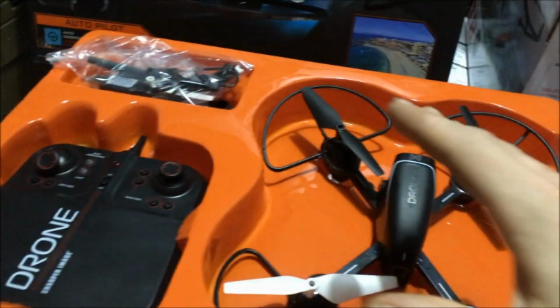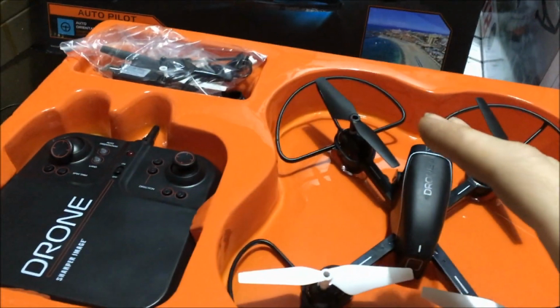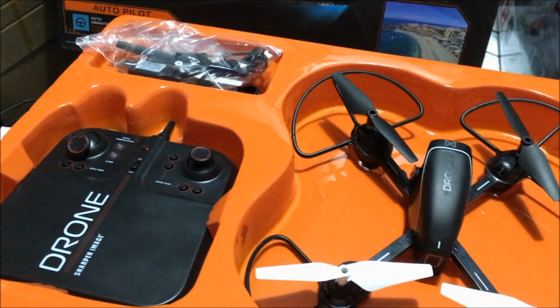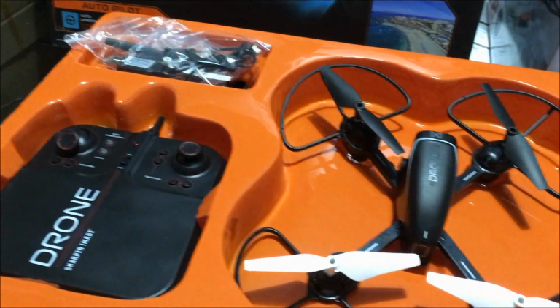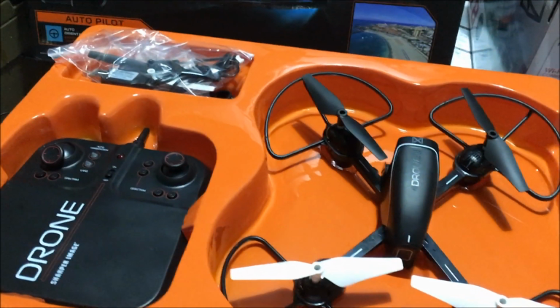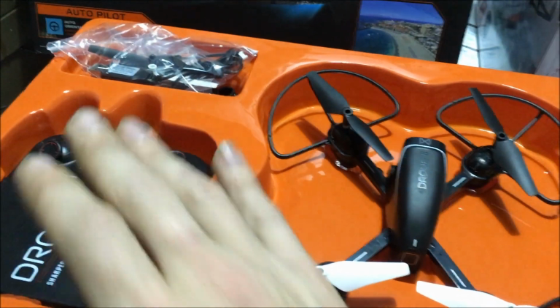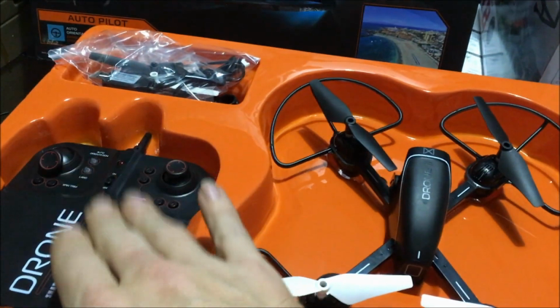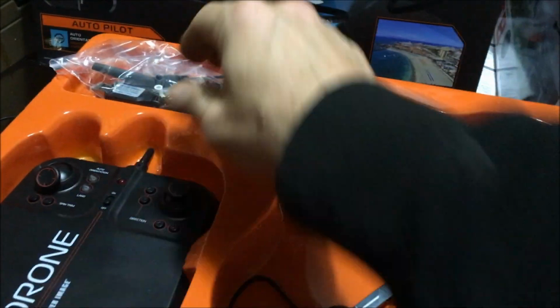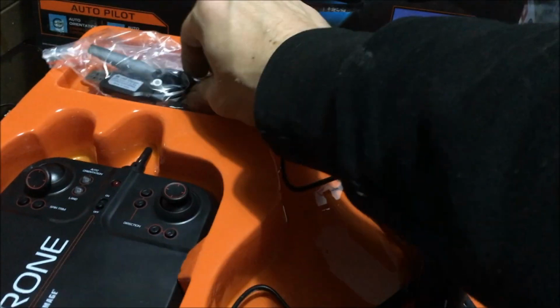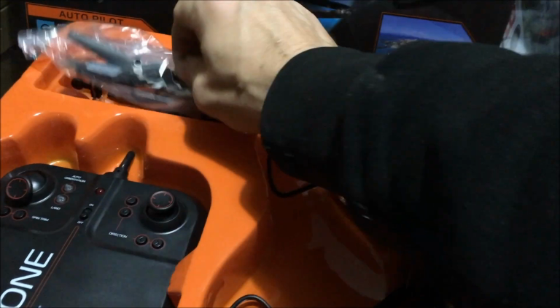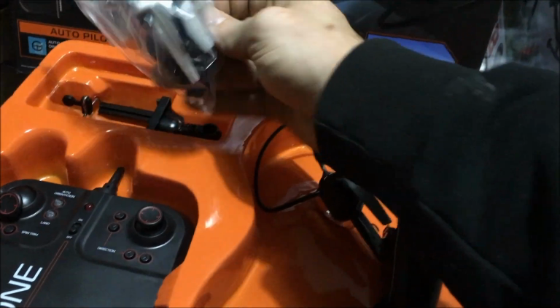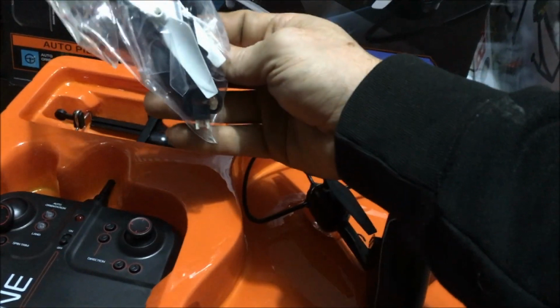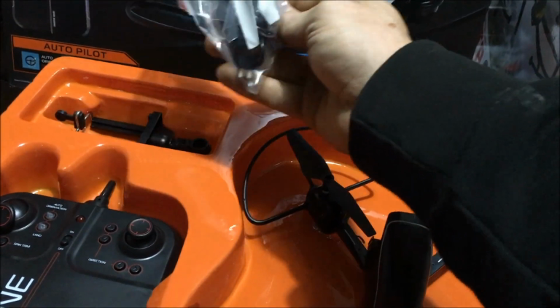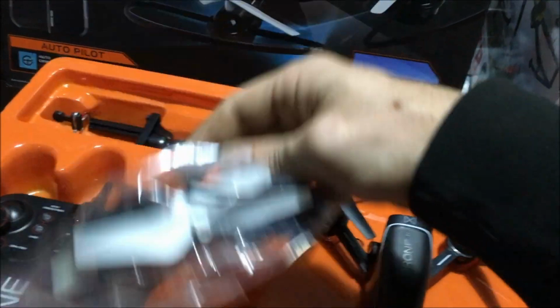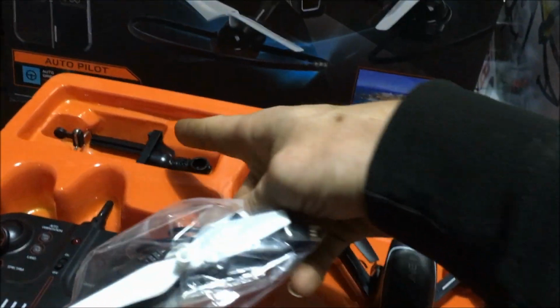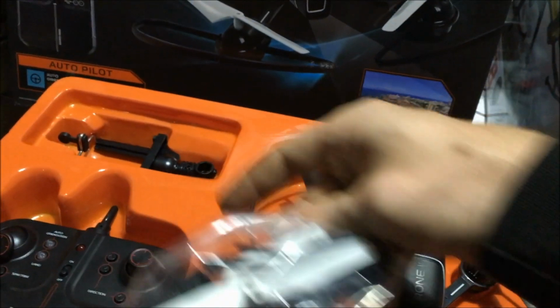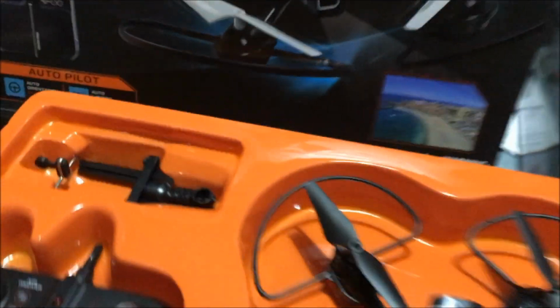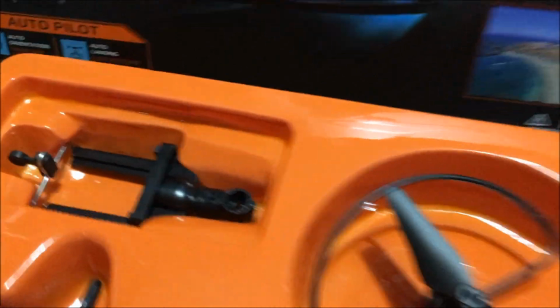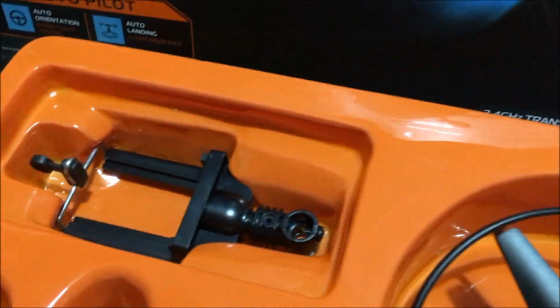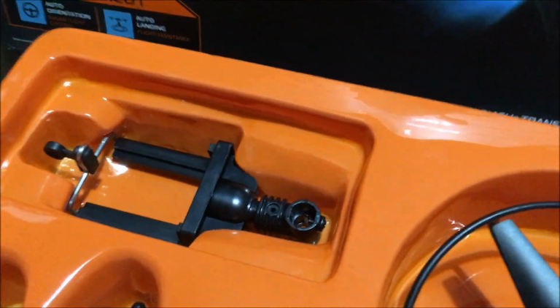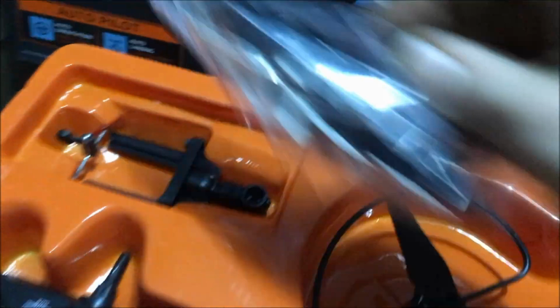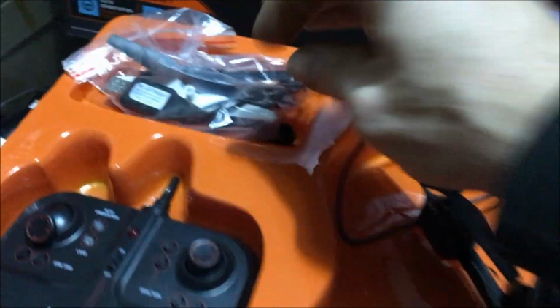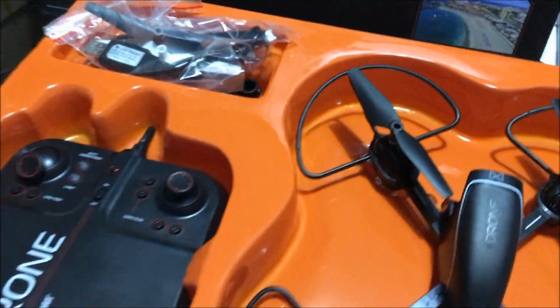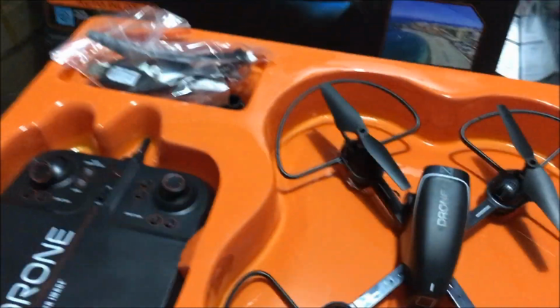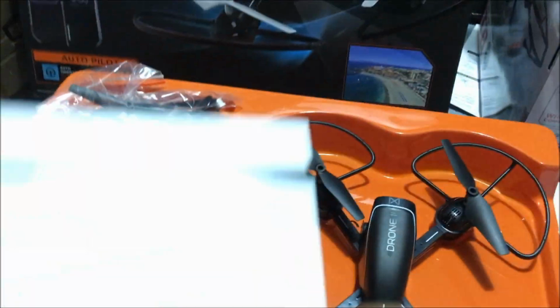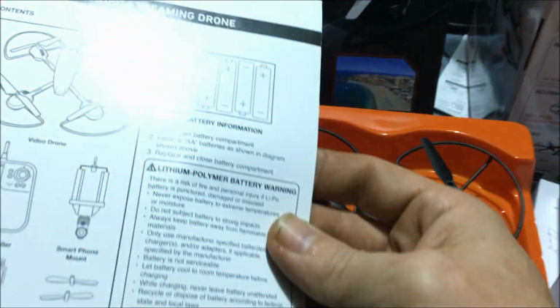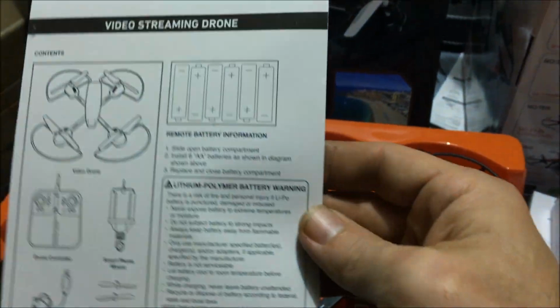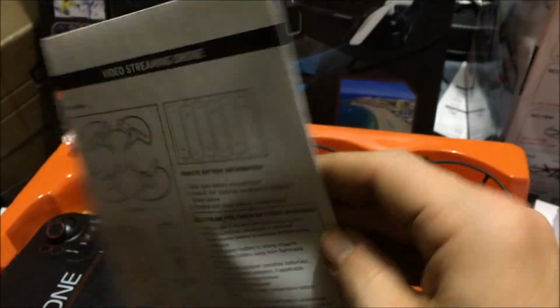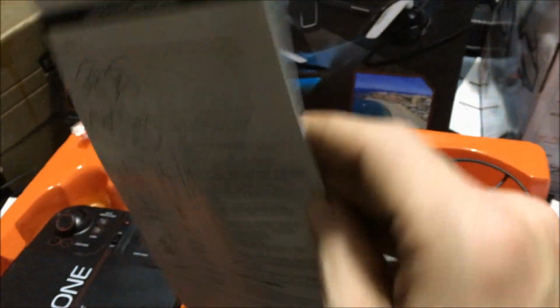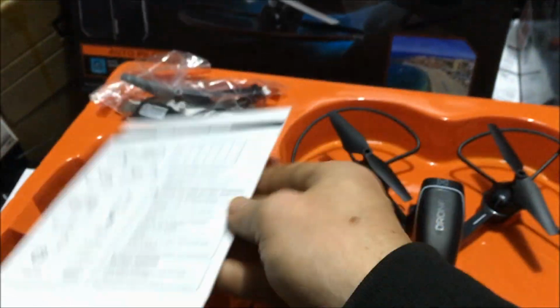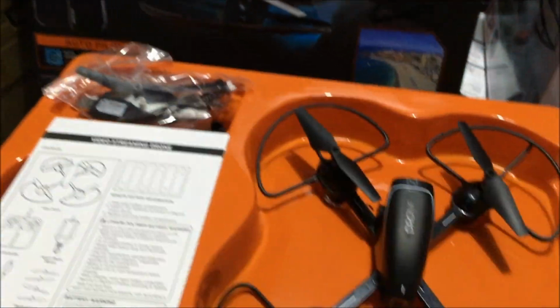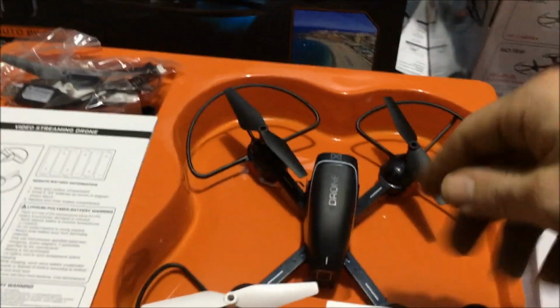In this box you get your controller, your blades, your charger, a camera mount for your cell phone, your instructions, and then you get this cool-looking drone.